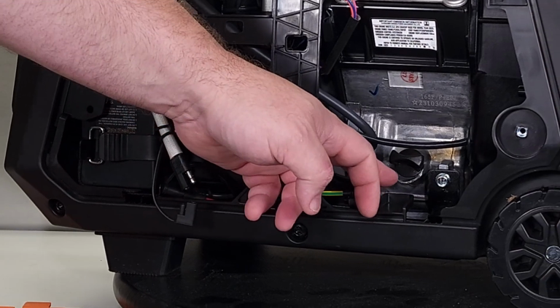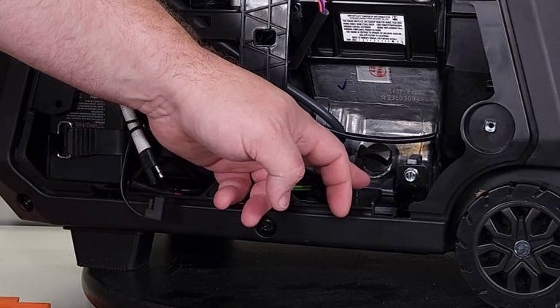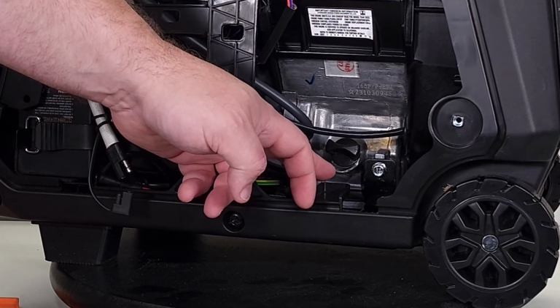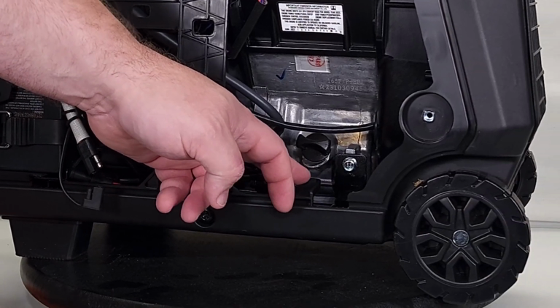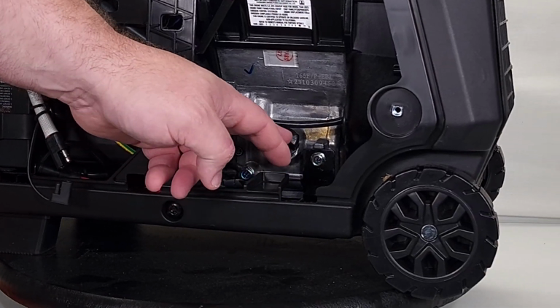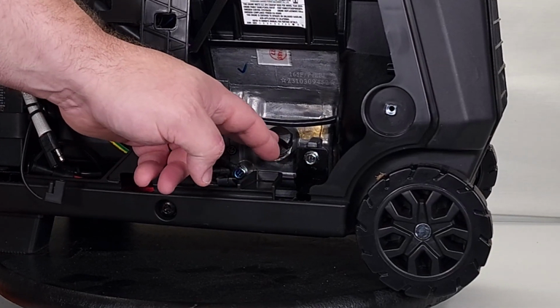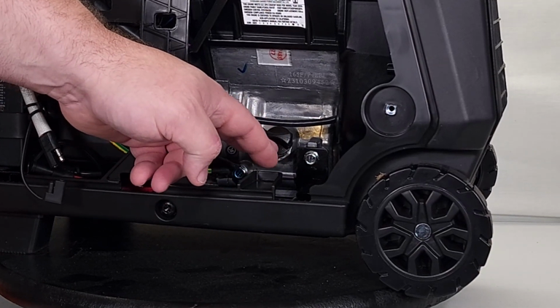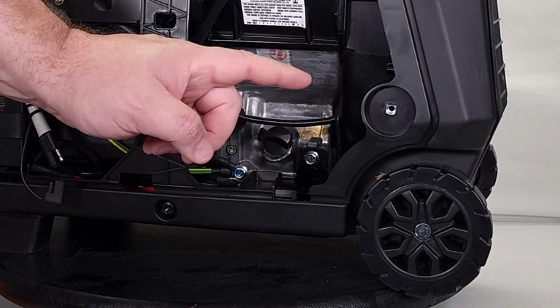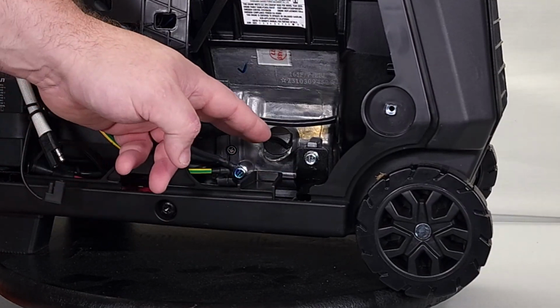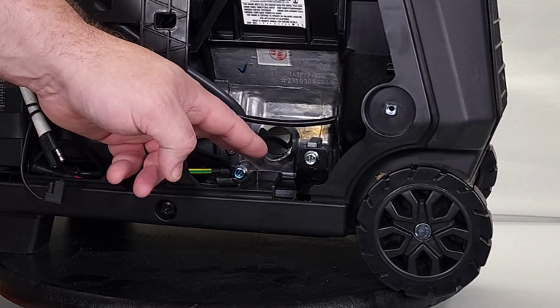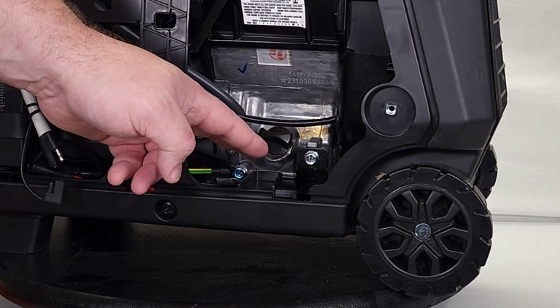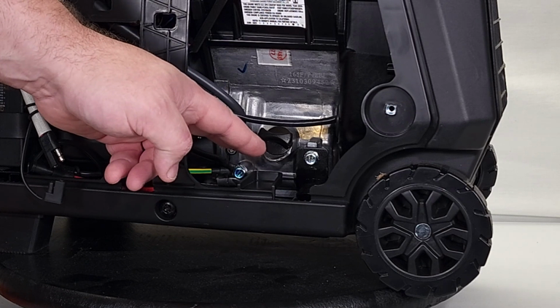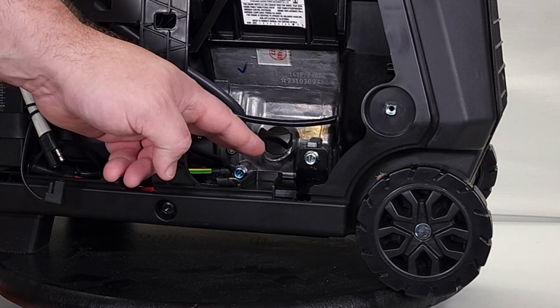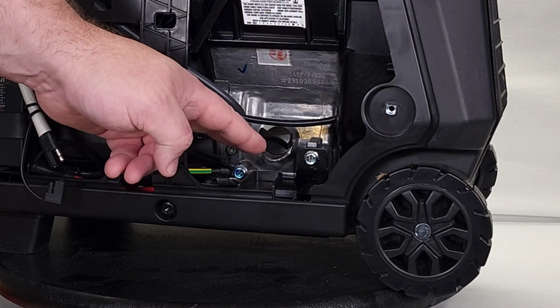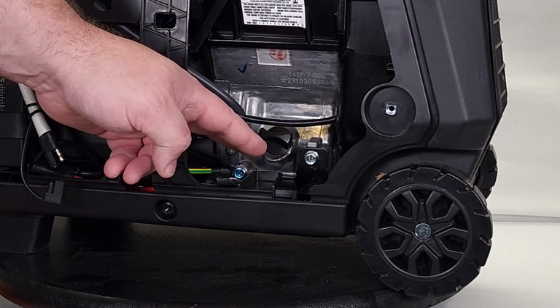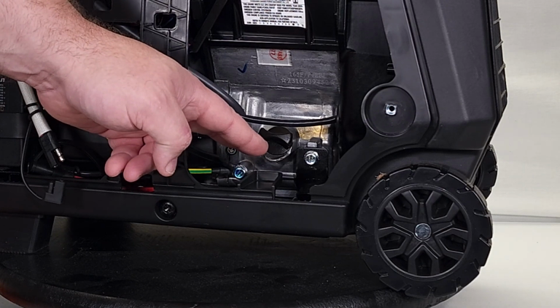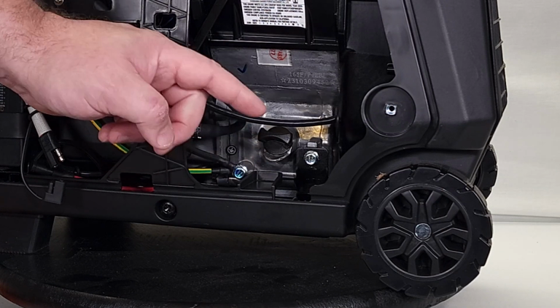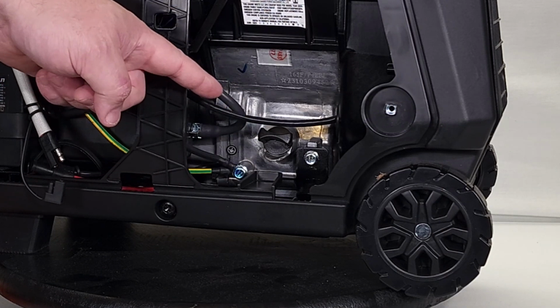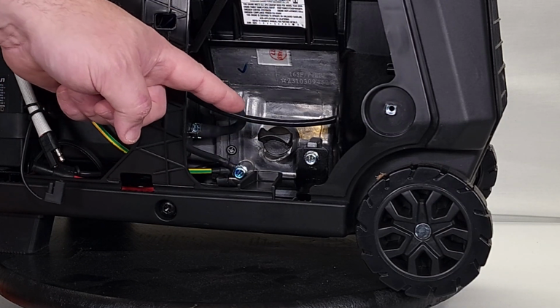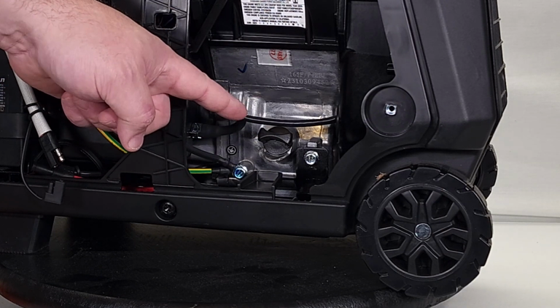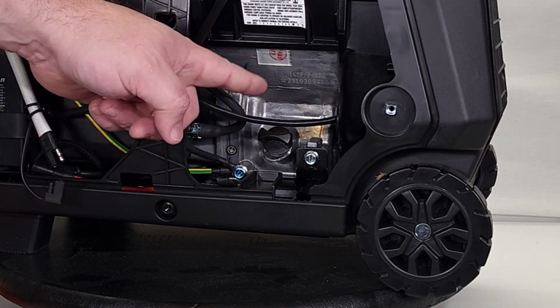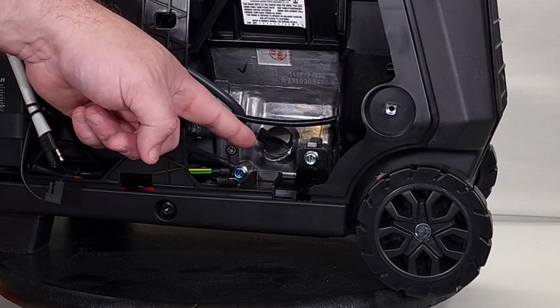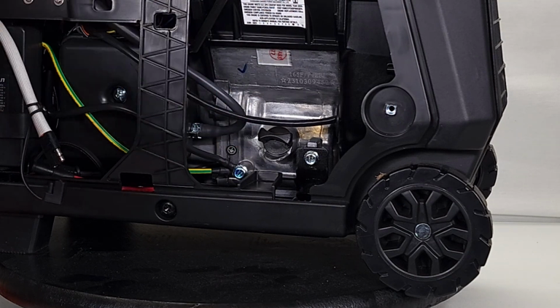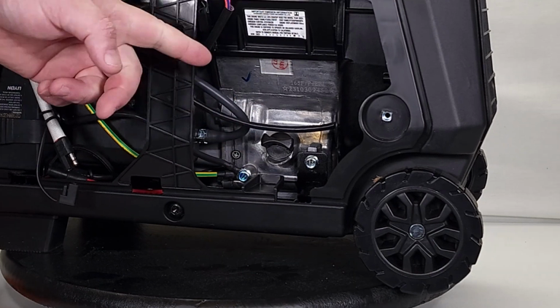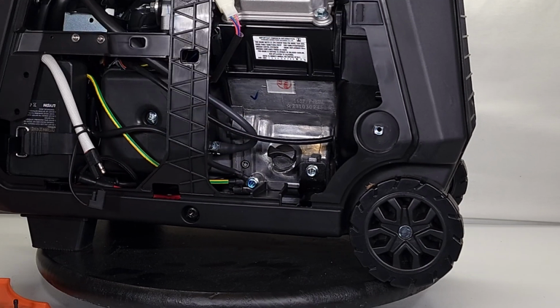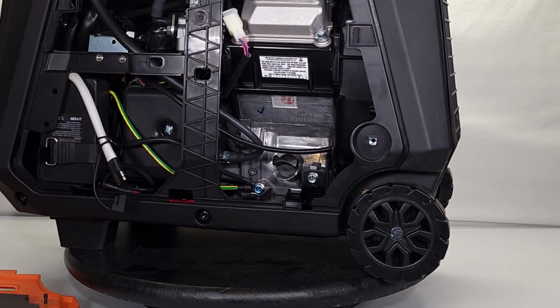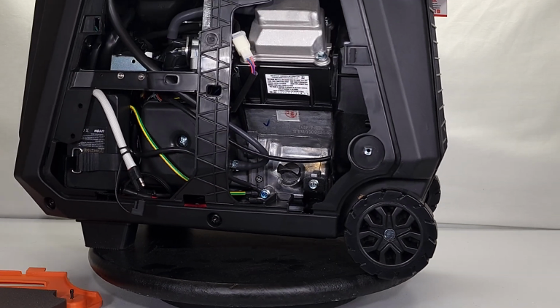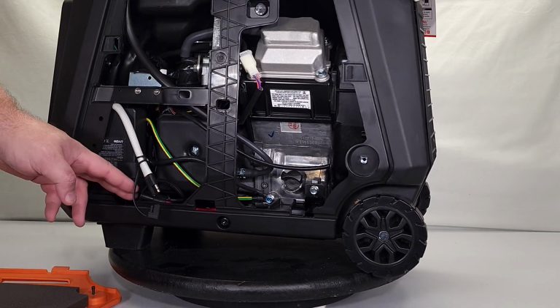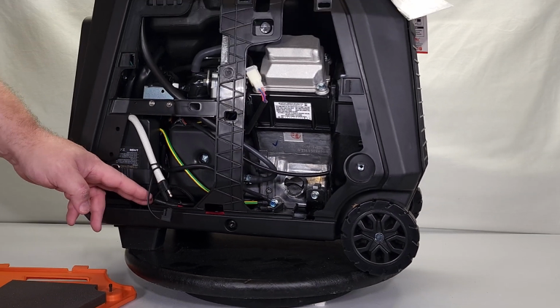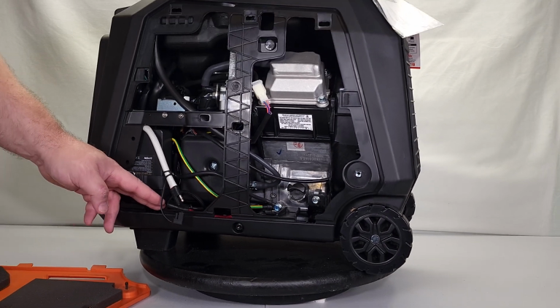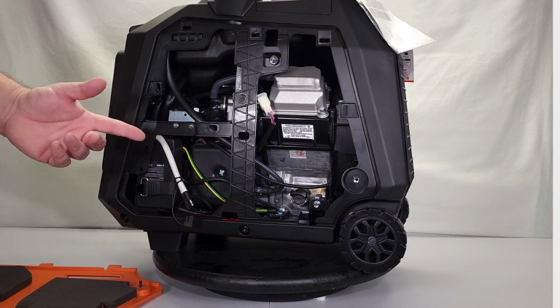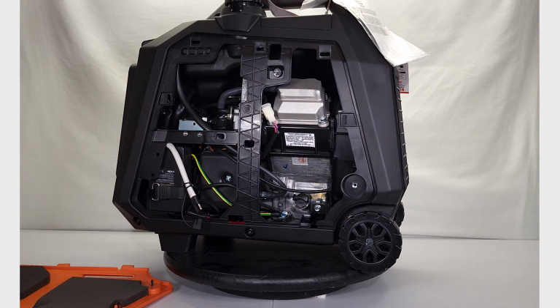Down here is where you pour in your oil and where your dipstick is. I've heard this model comes with a magnetic-tipped dipstick — that used to be an upgrade you could buy, but now it comes with it, which is pretty nice. I'll get this battery hooked up and then we'll continue on.